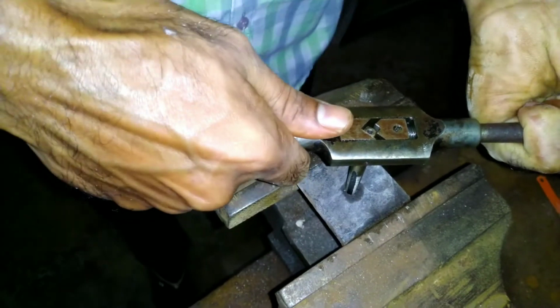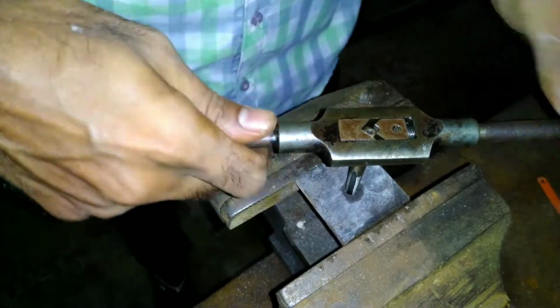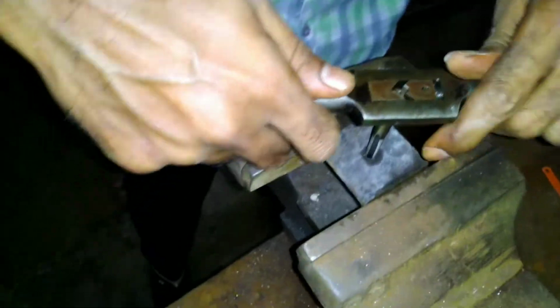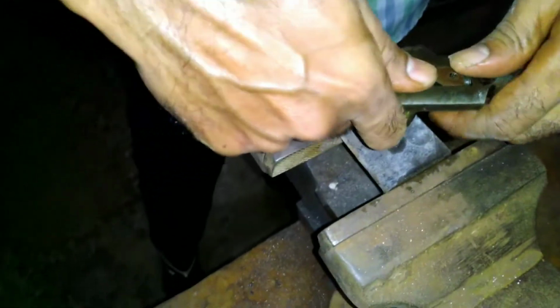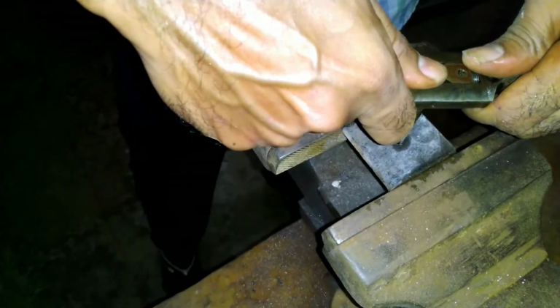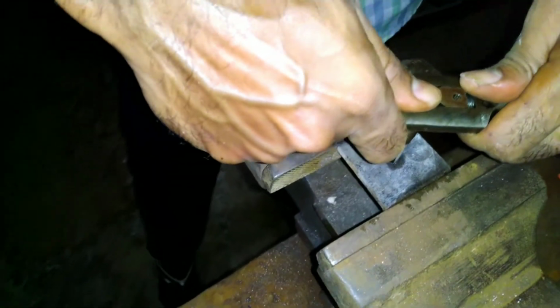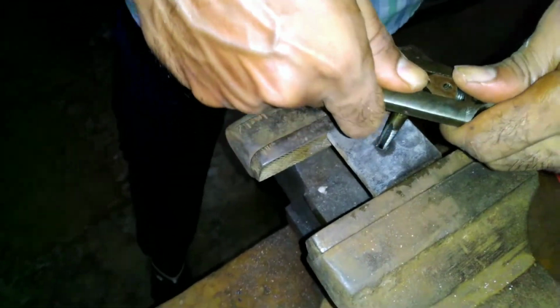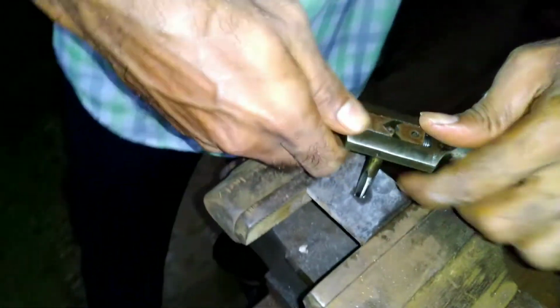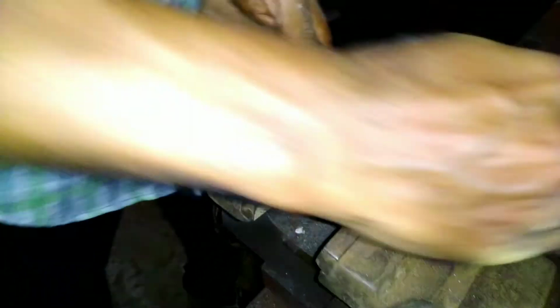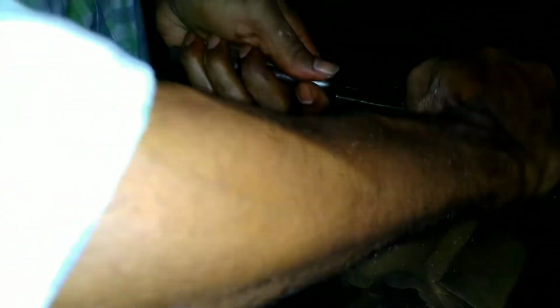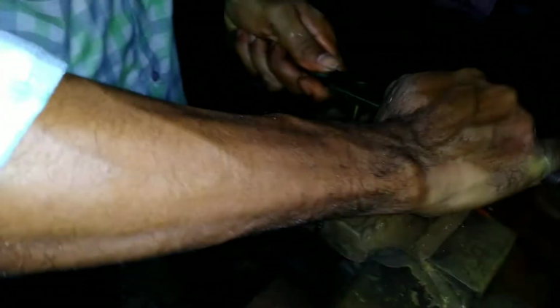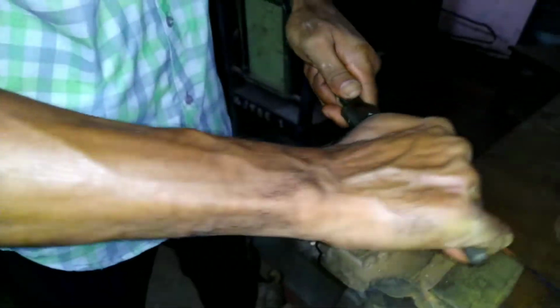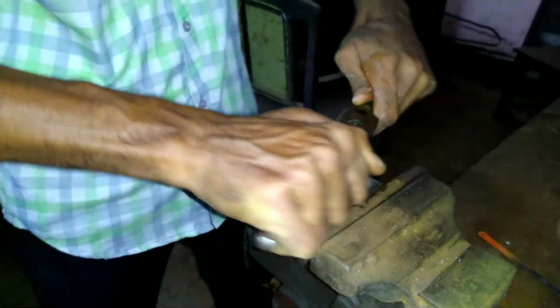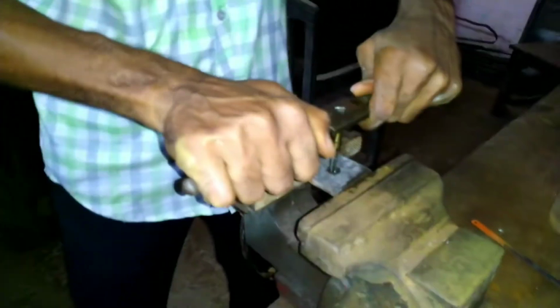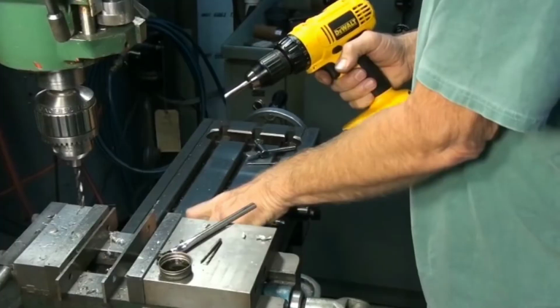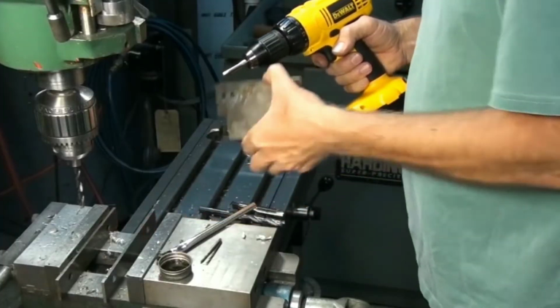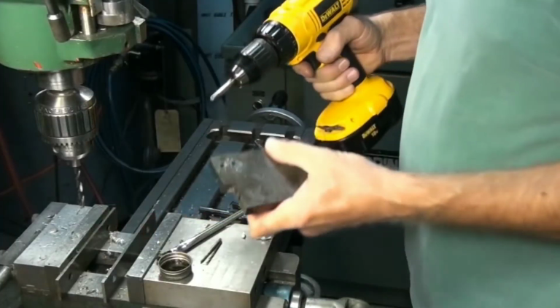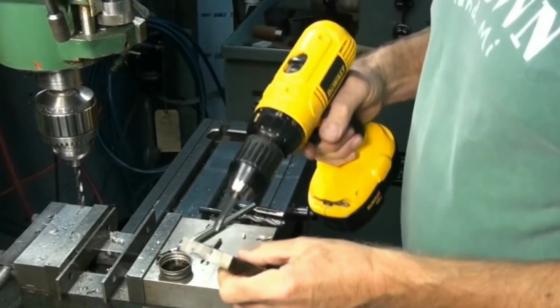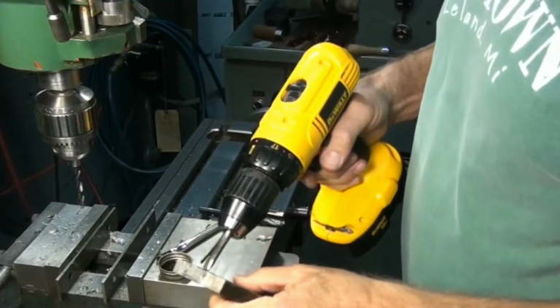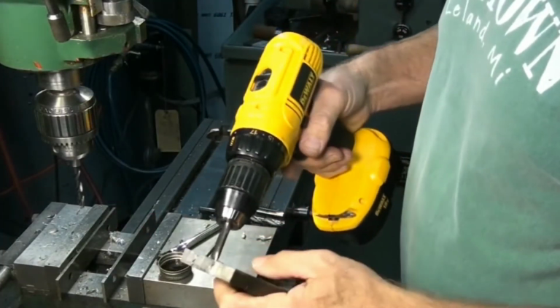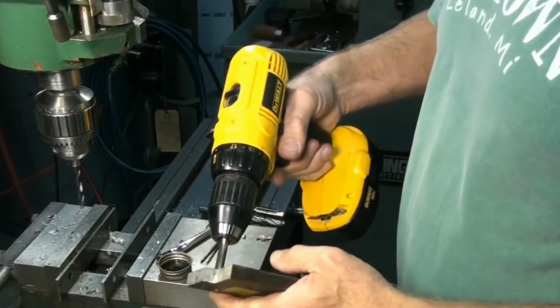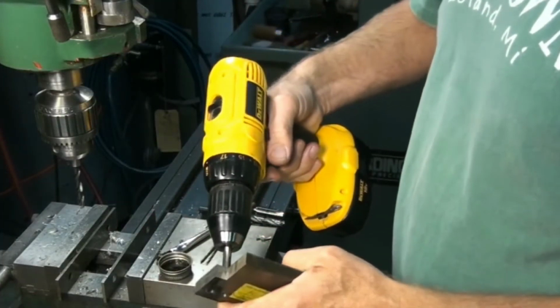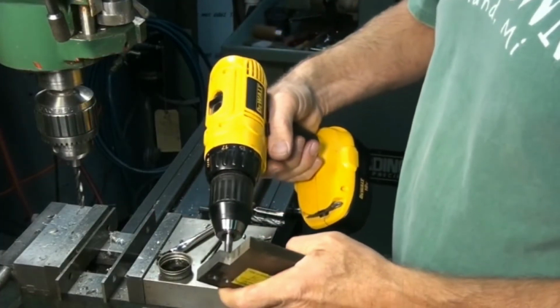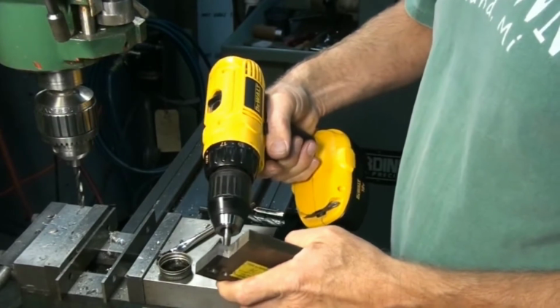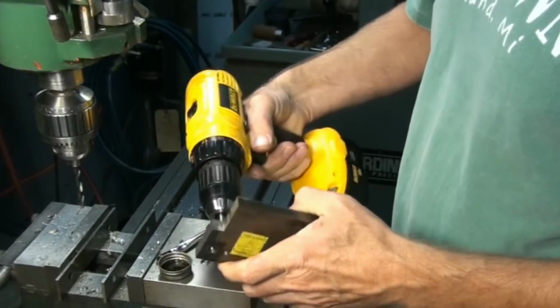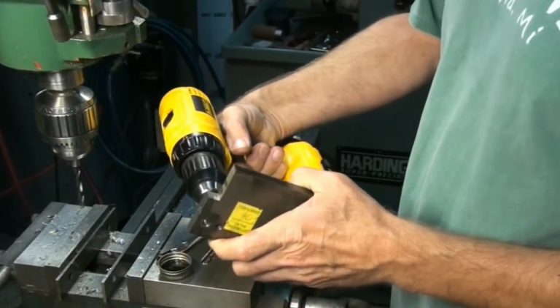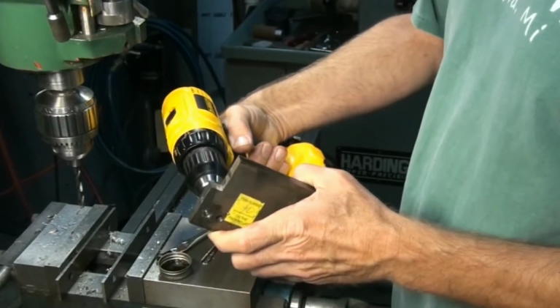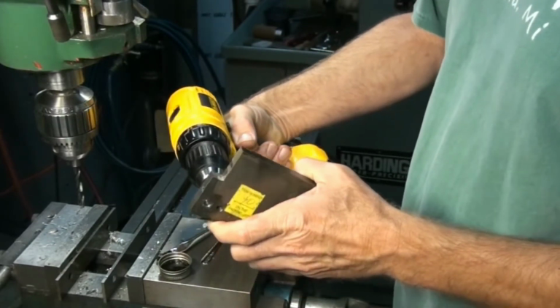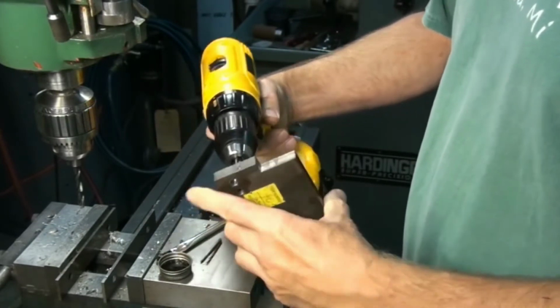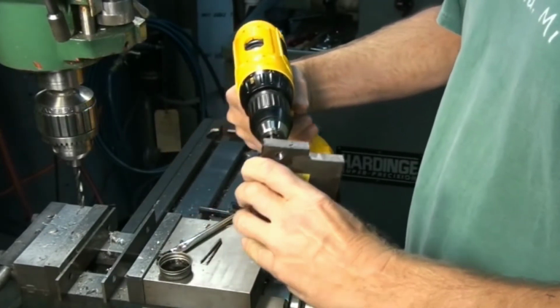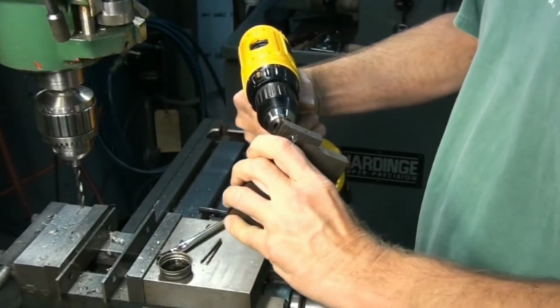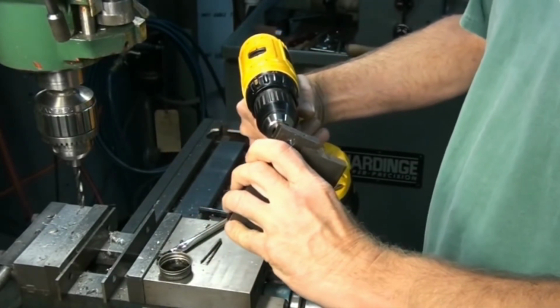When a large number of holes are to be tapped, hand tapping is a slow process. In such cases, tapping is done by driving the tap with a drilling machine running on slow speed.